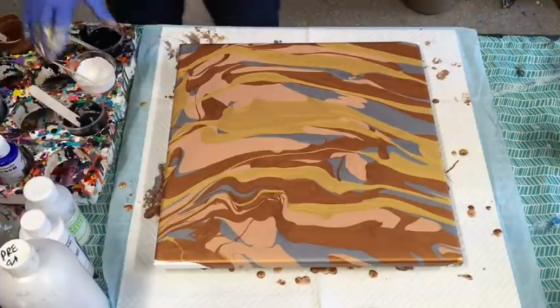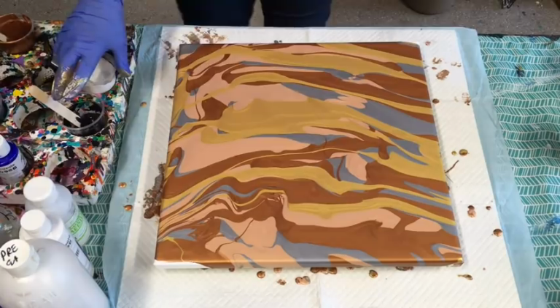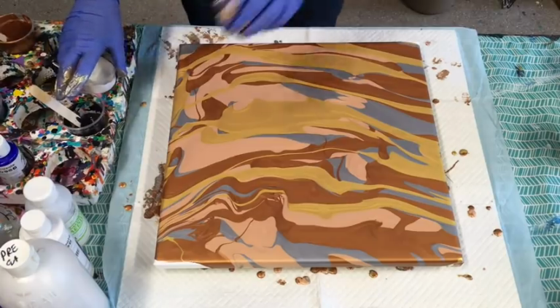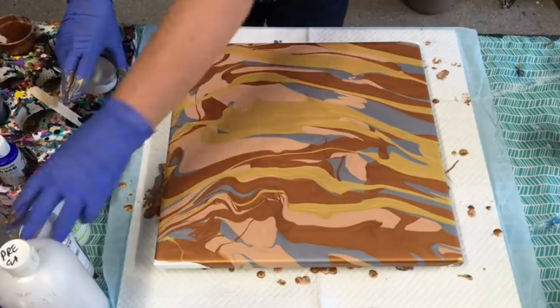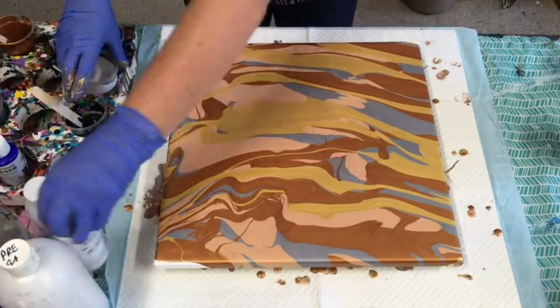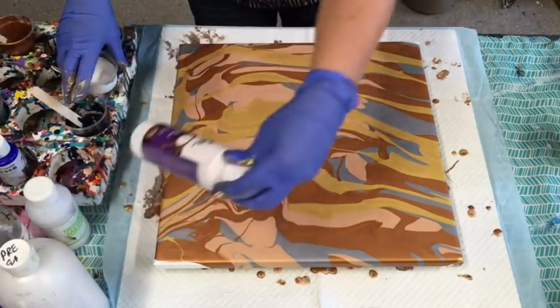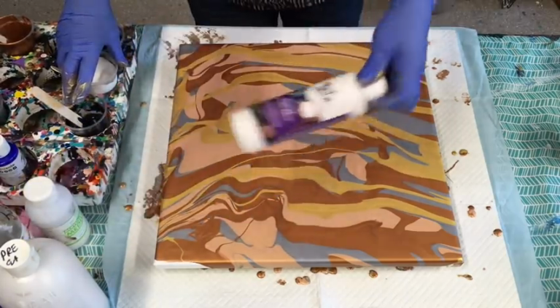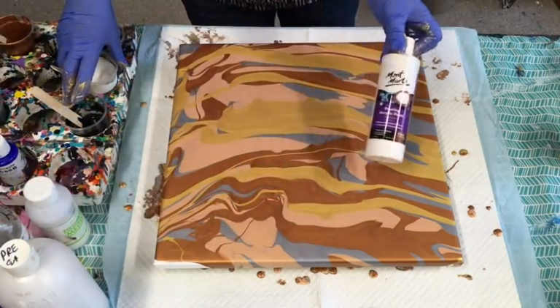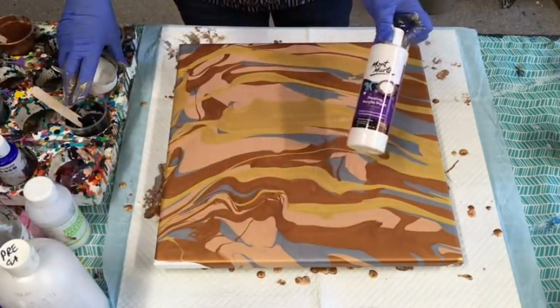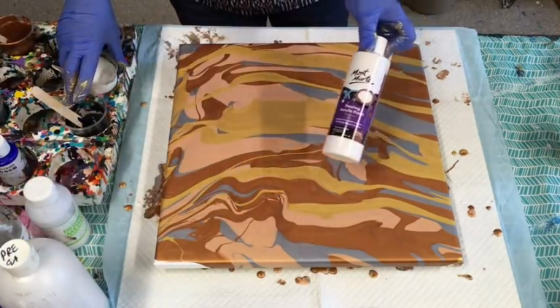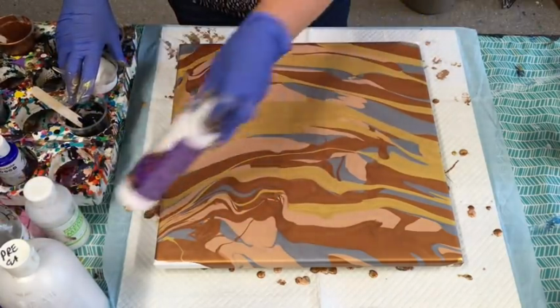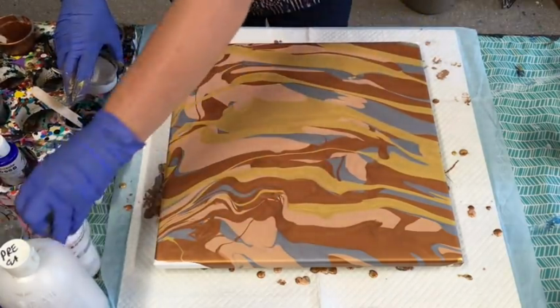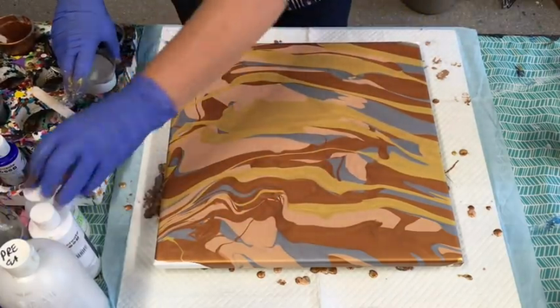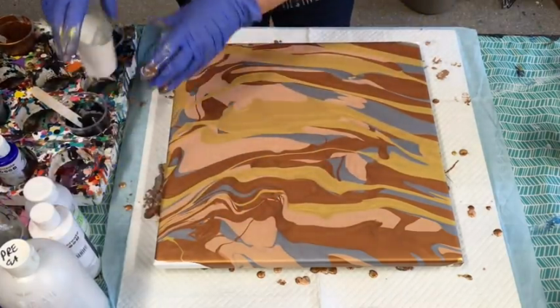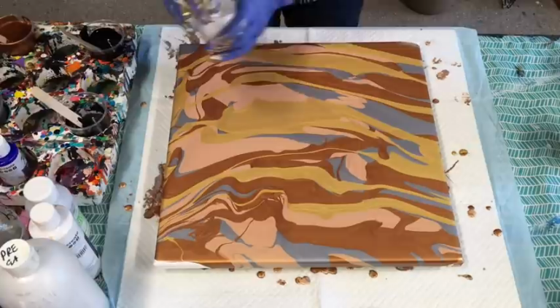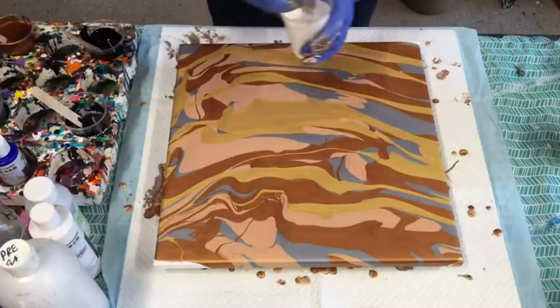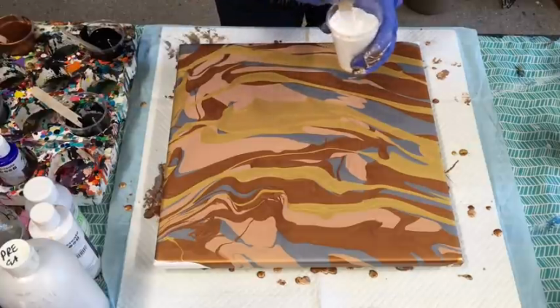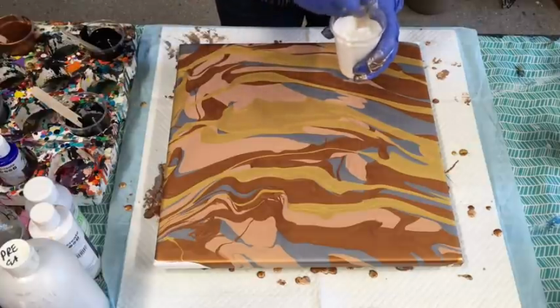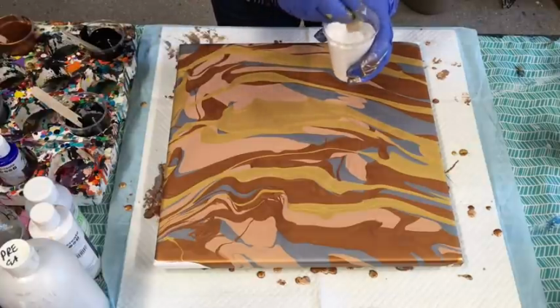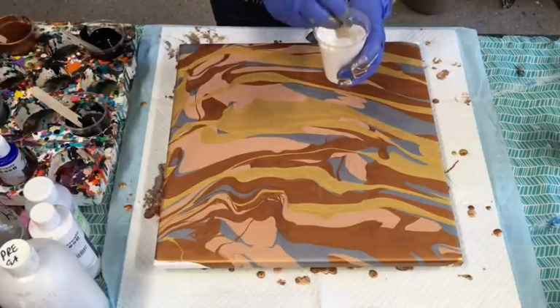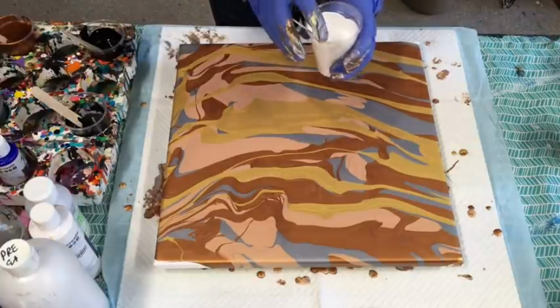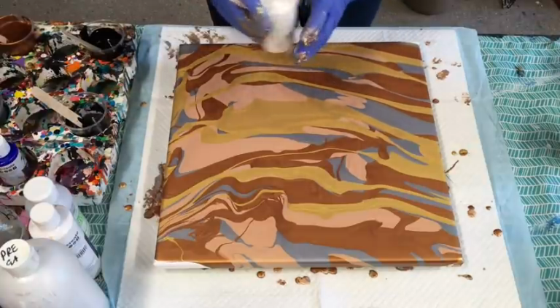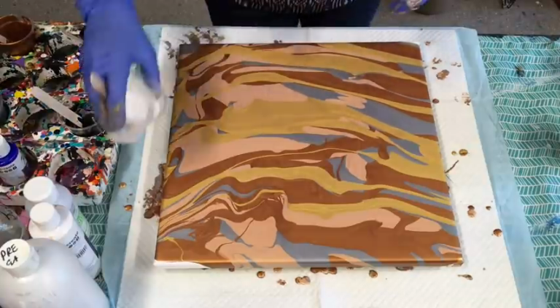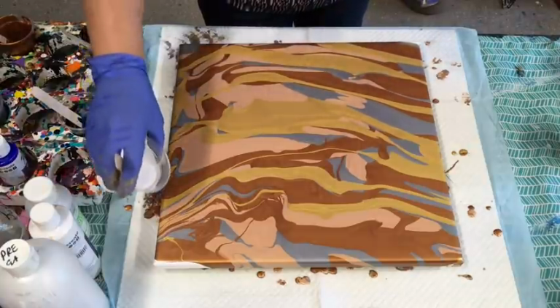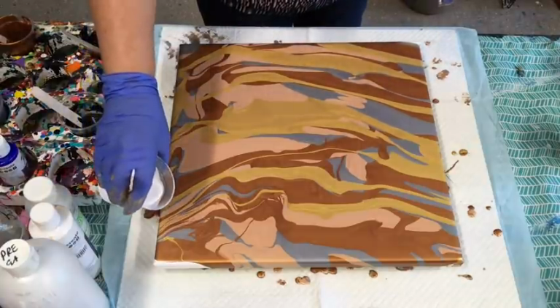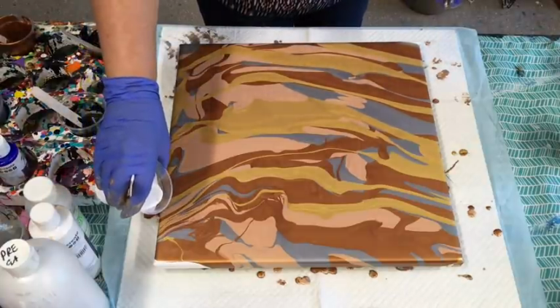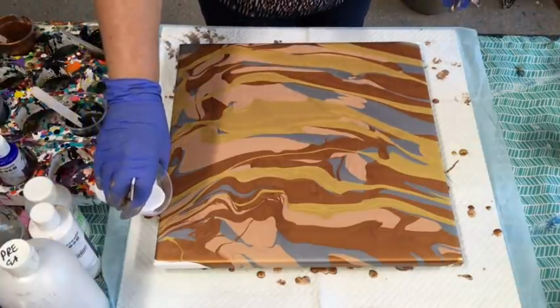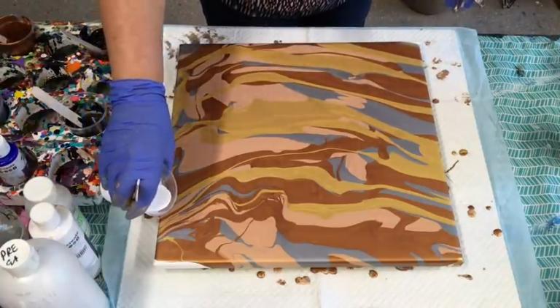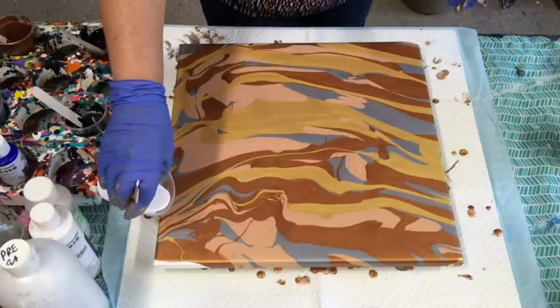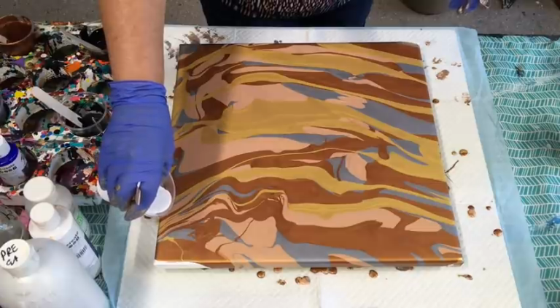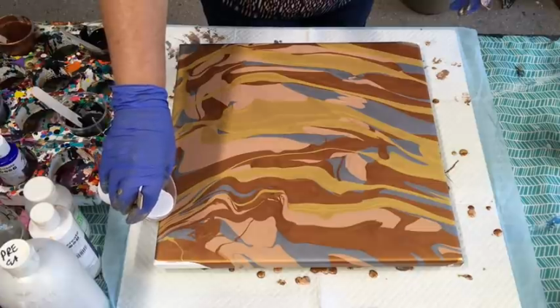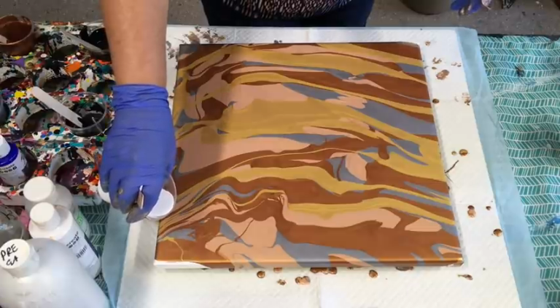Now do I want to put a bit of the white in? This isn't the metallic, it's just the white. I'll just put a little bit in — won't put too much.